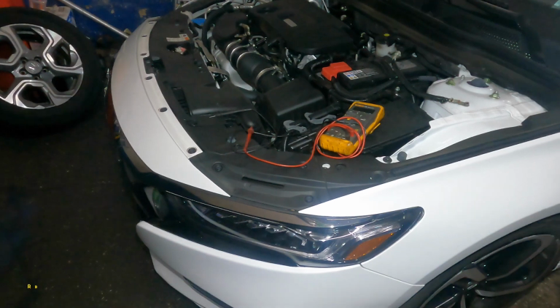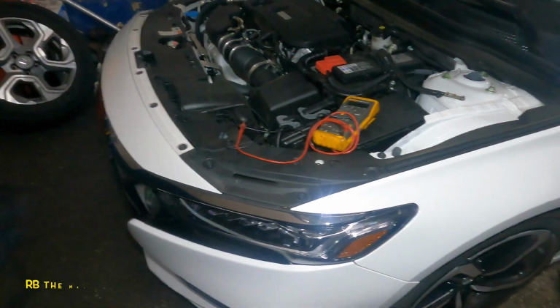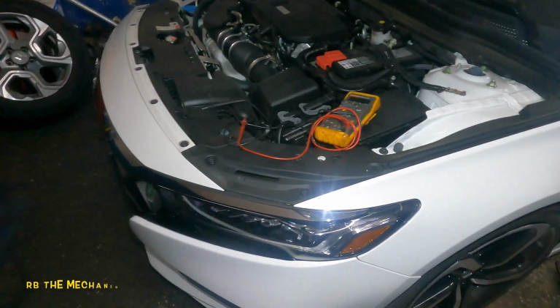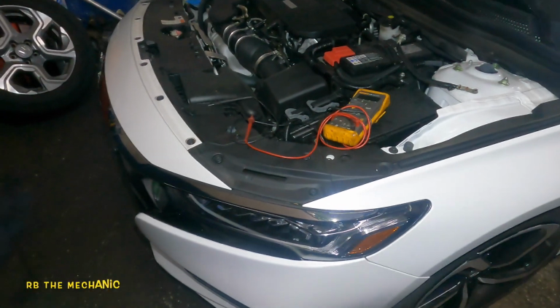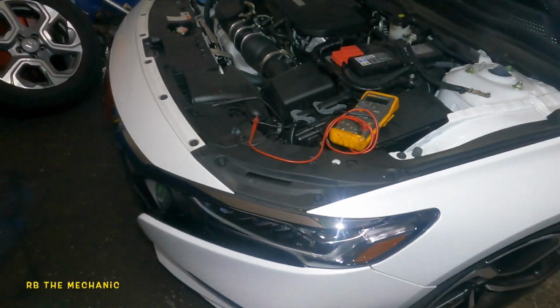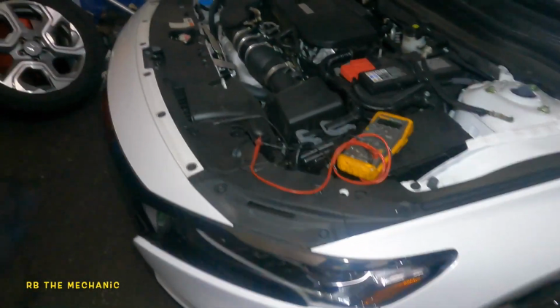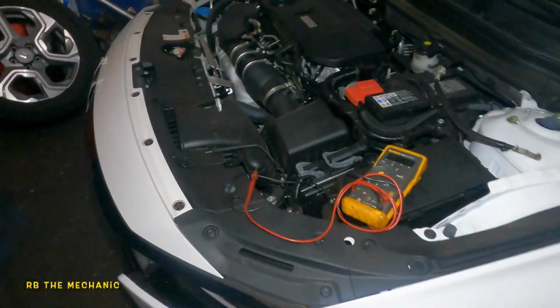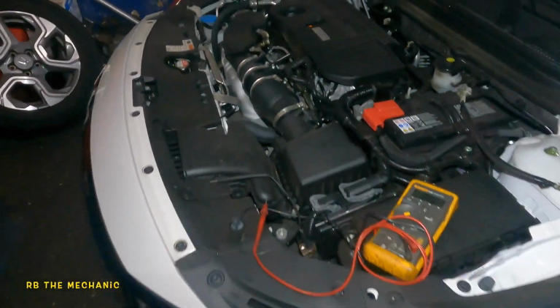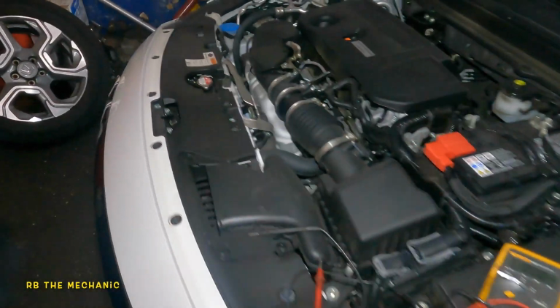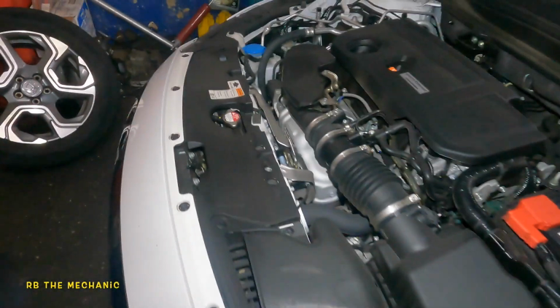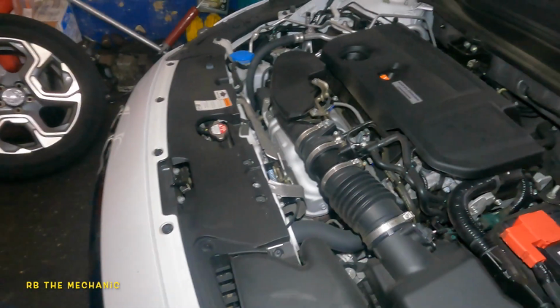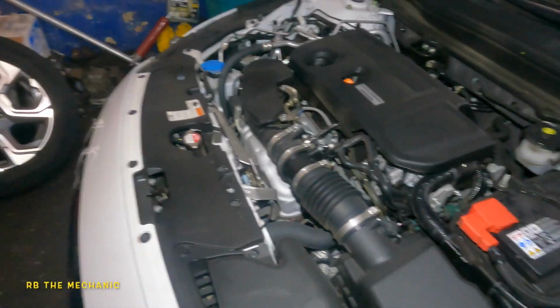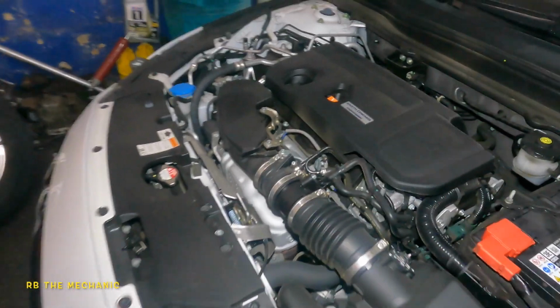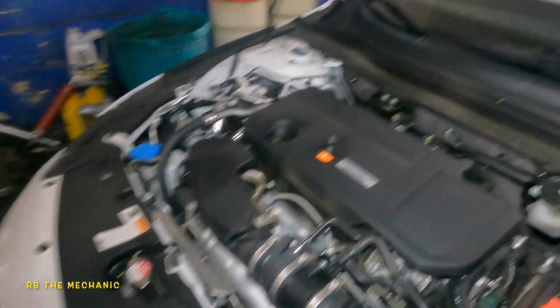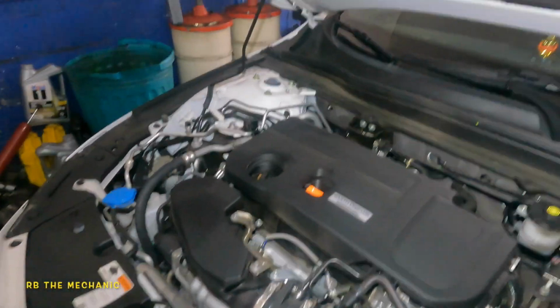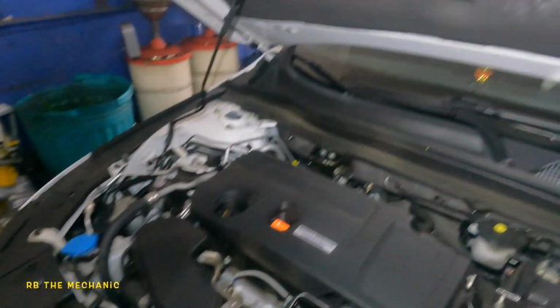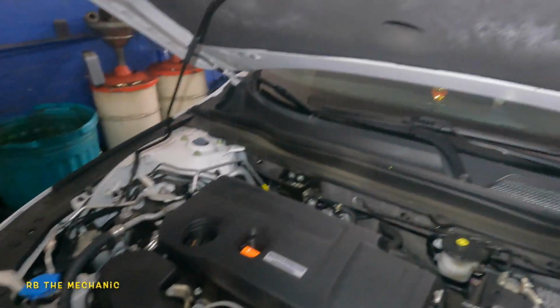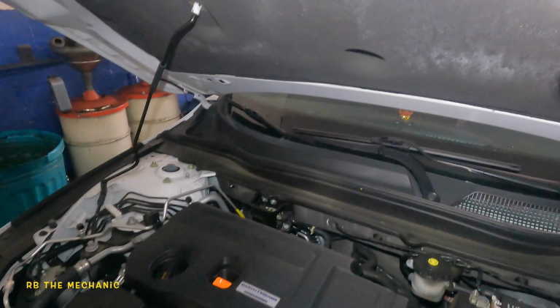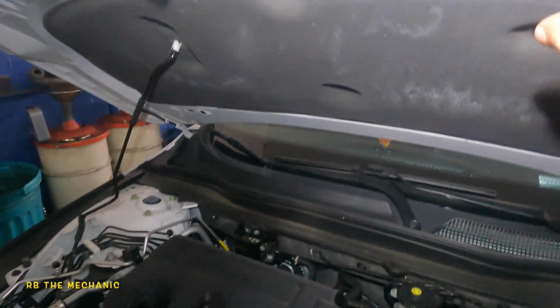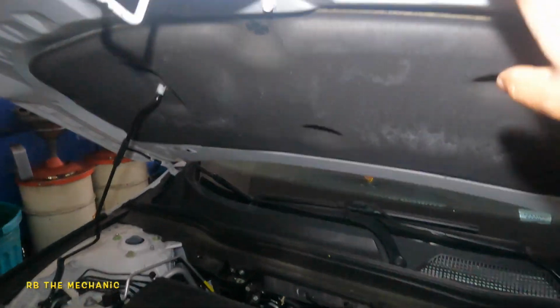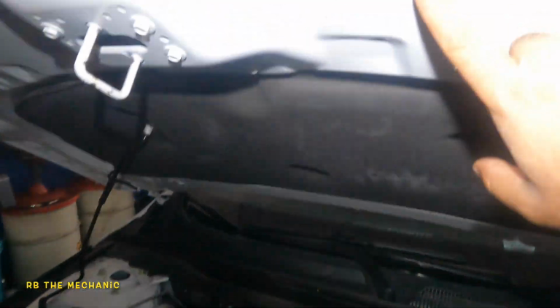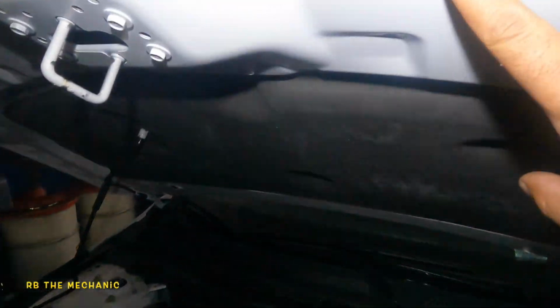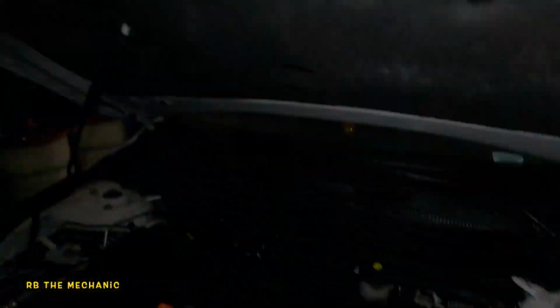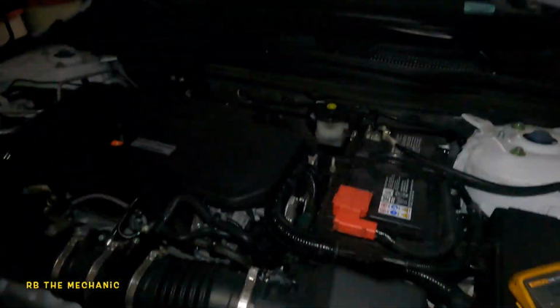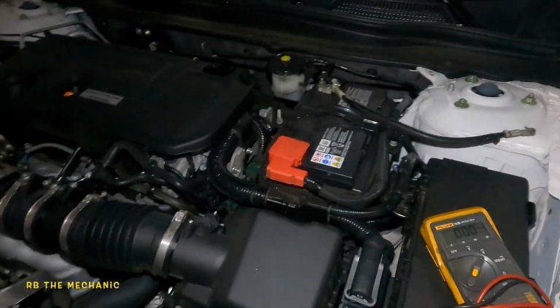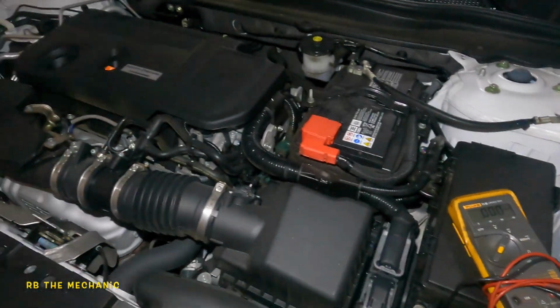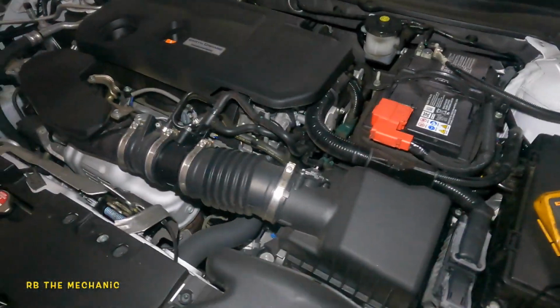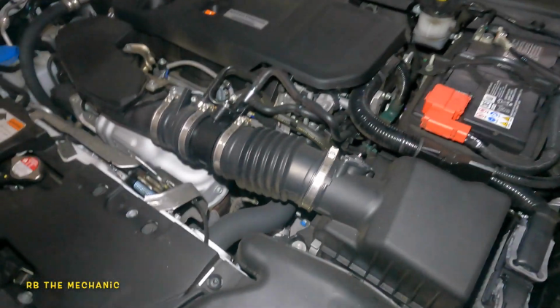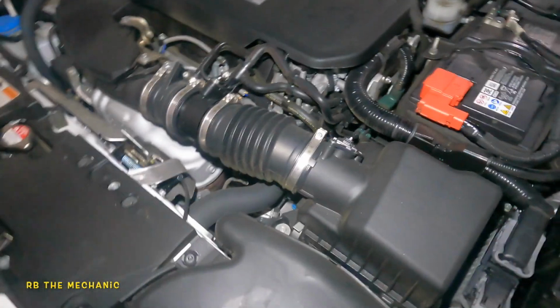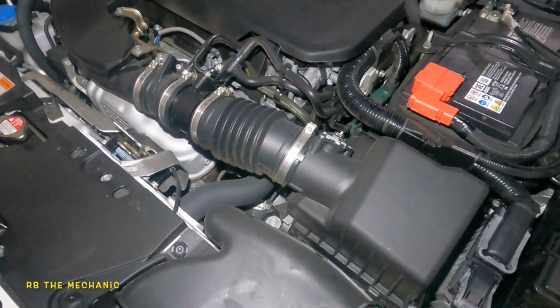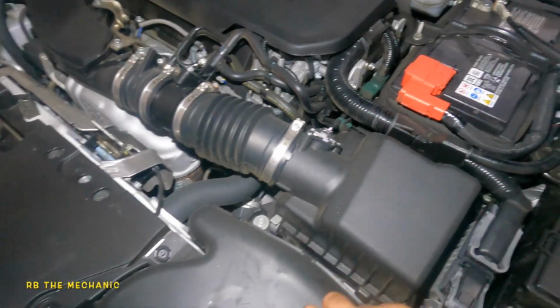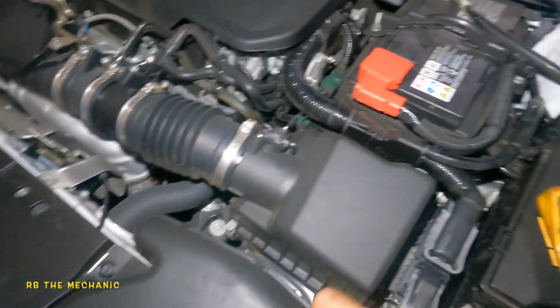All right guys, we got a 2020 Accord. It's a 2.0 turbo. So what we're gonna do is we're gonna check the battery power.